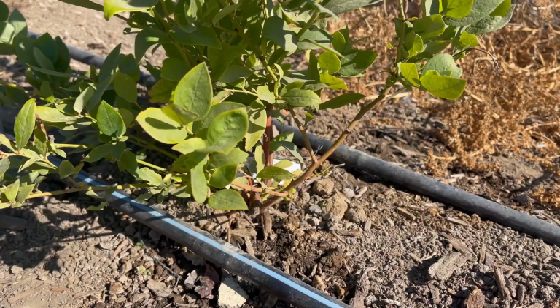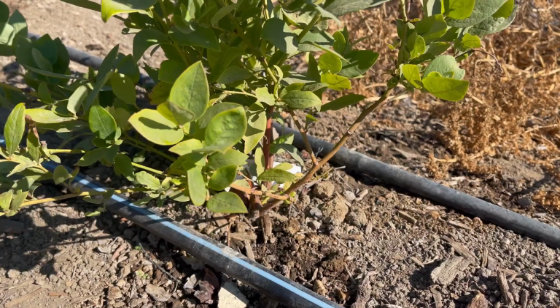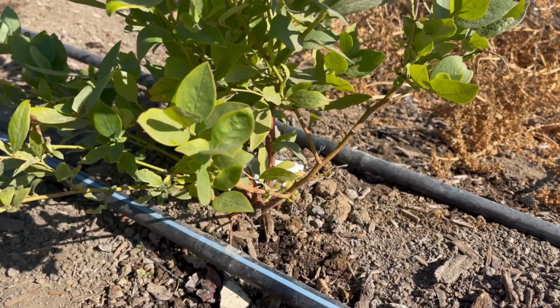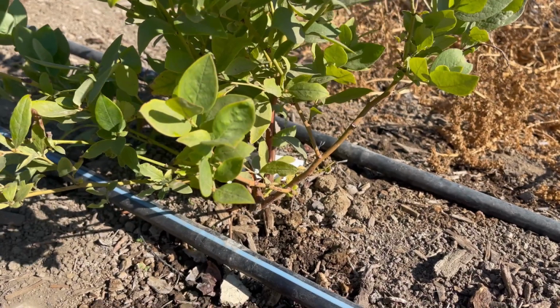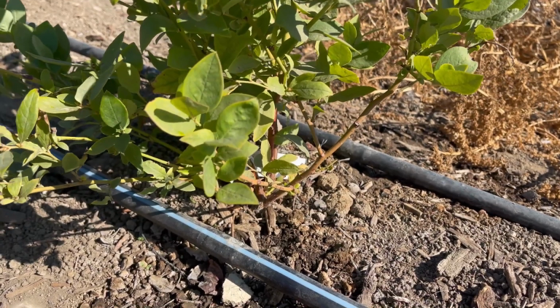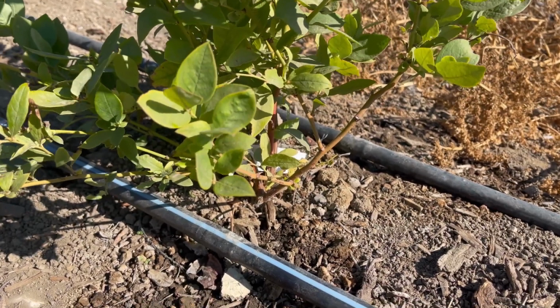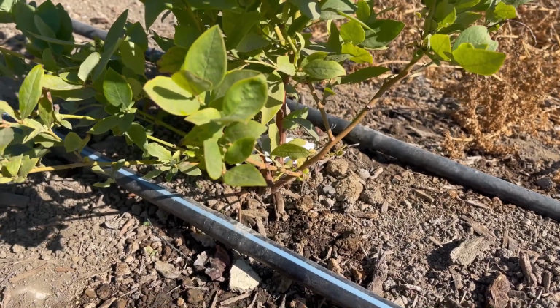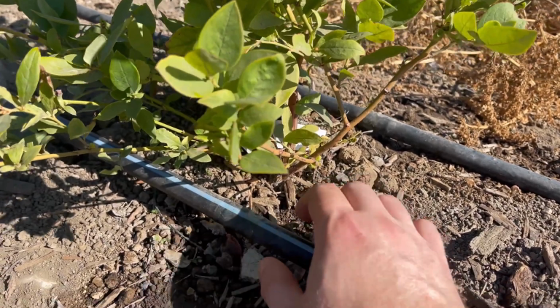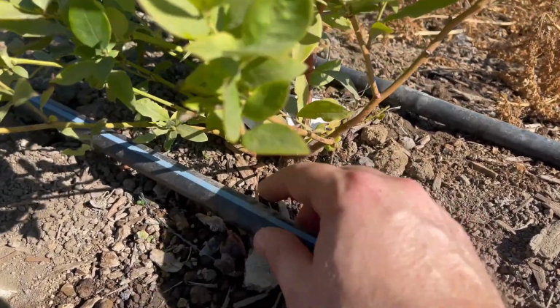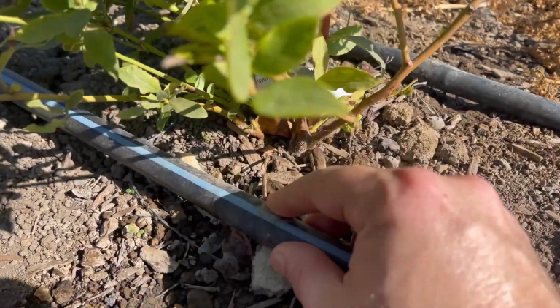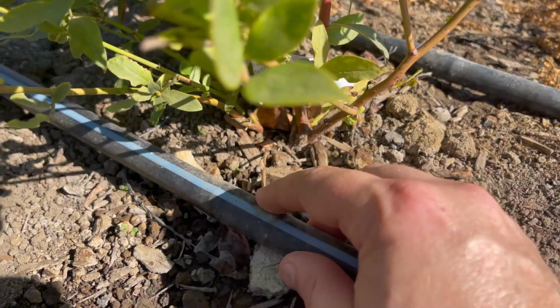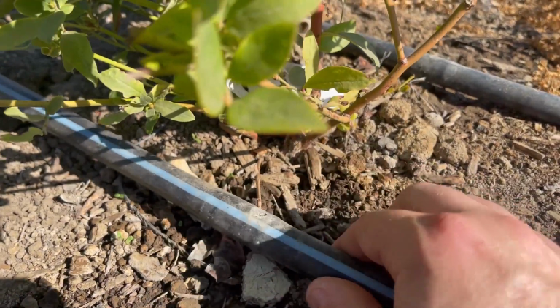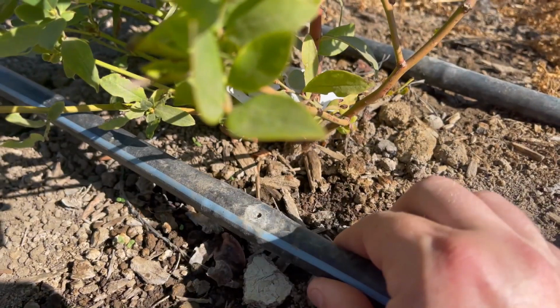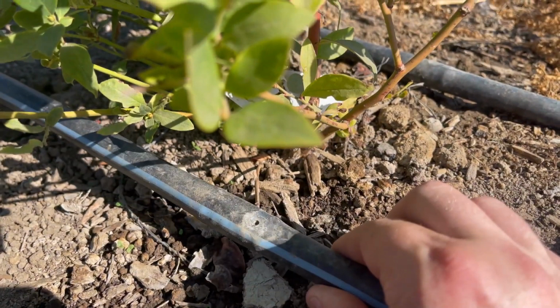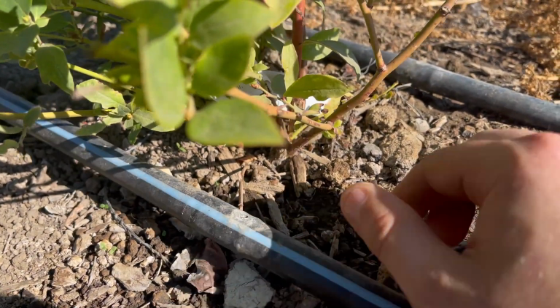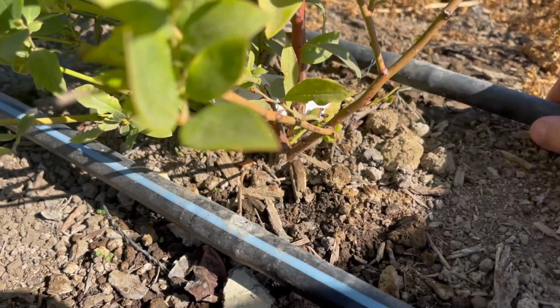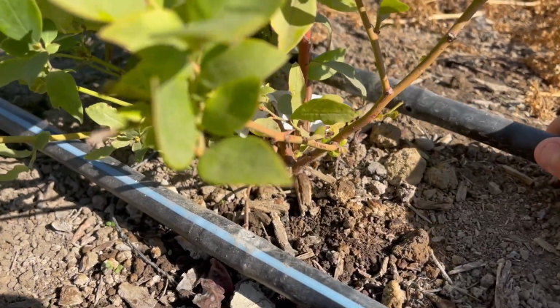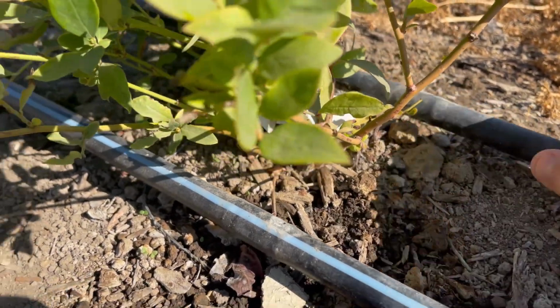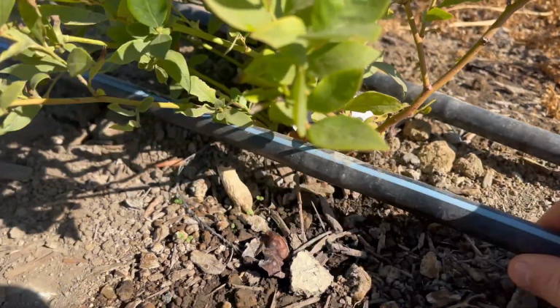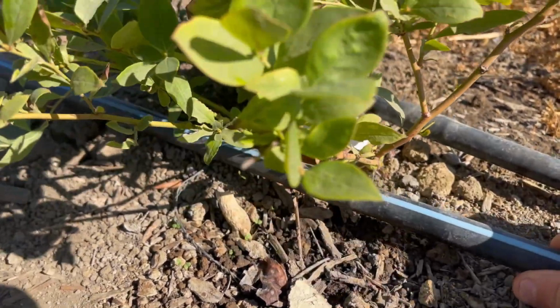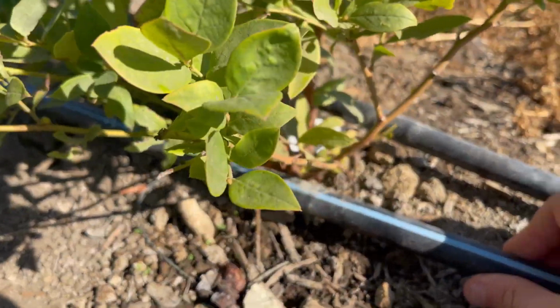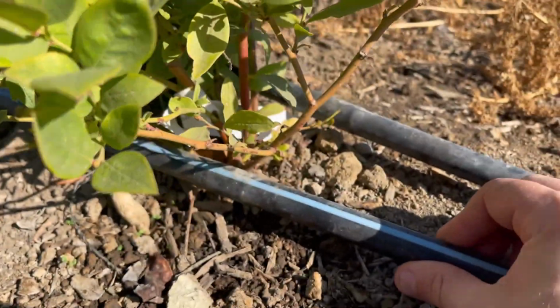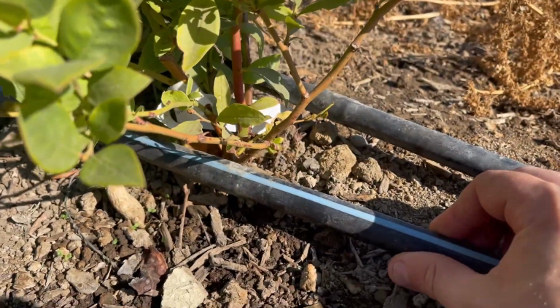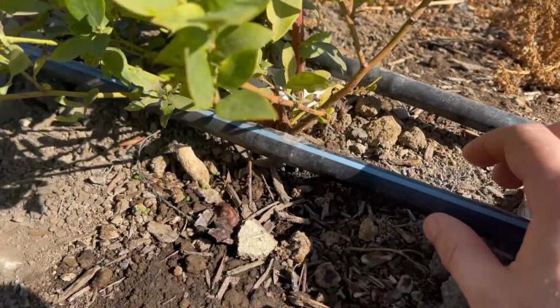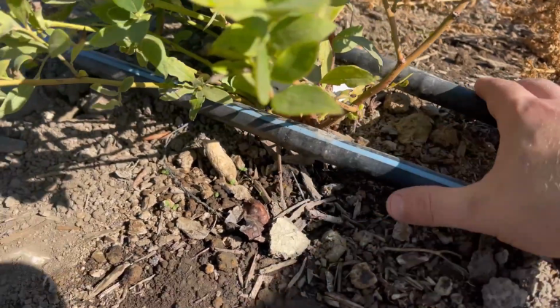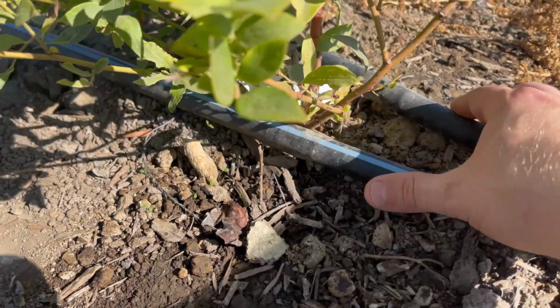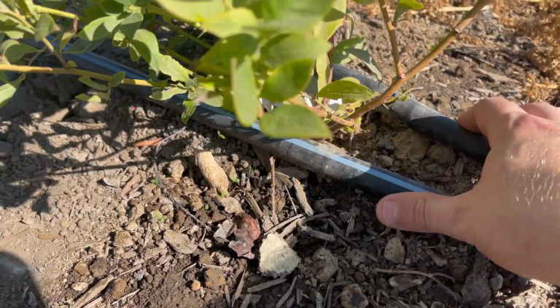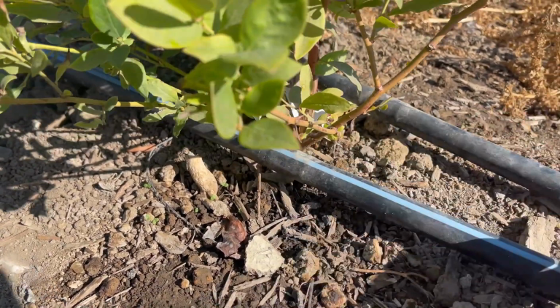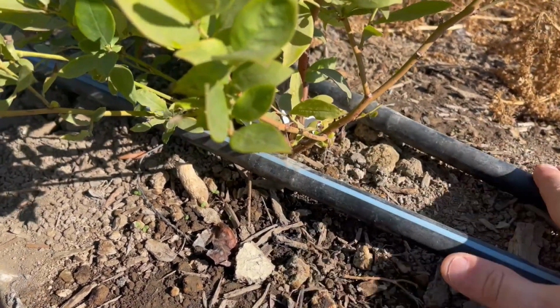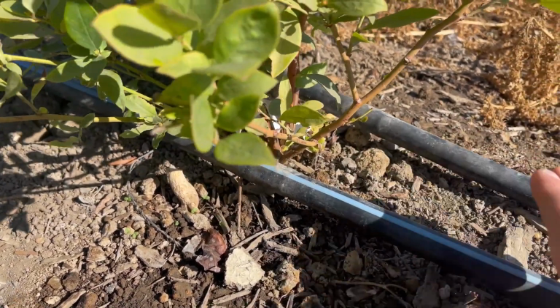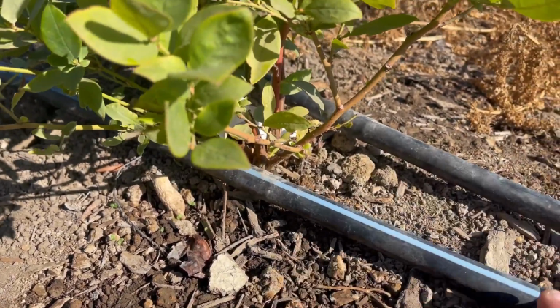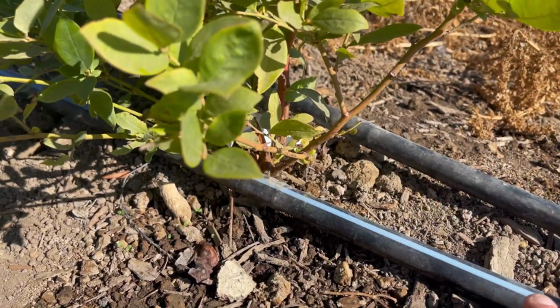Here's an example of a very well-placed emitter. So we have the line right here. You can see the emitters right here — that's where the water comes out on this side — and it's perfectly lined up with the plant there, so it gets a nice, even spread of water.